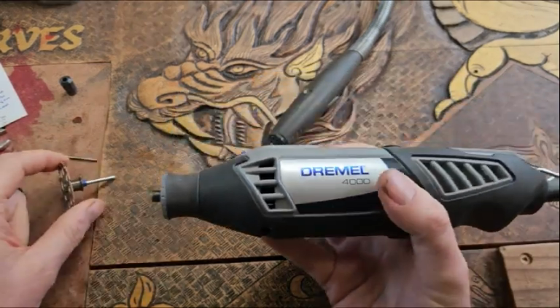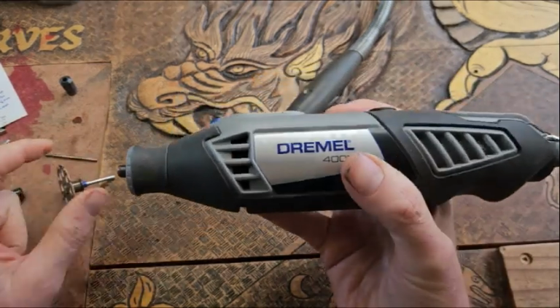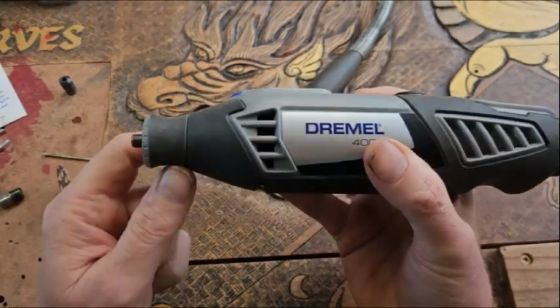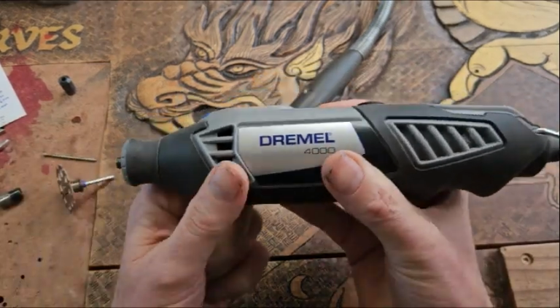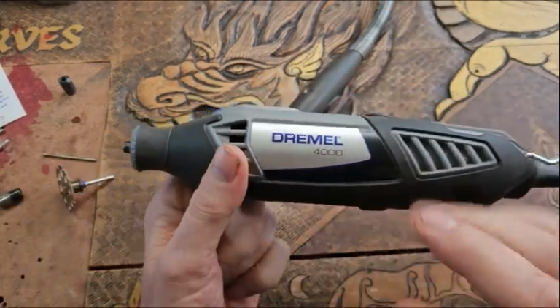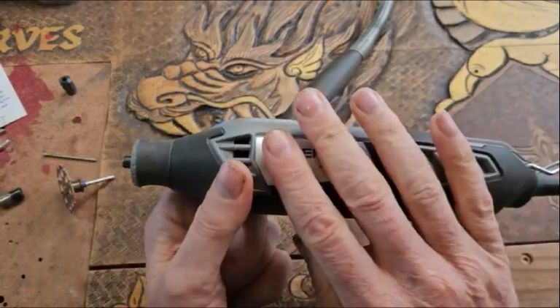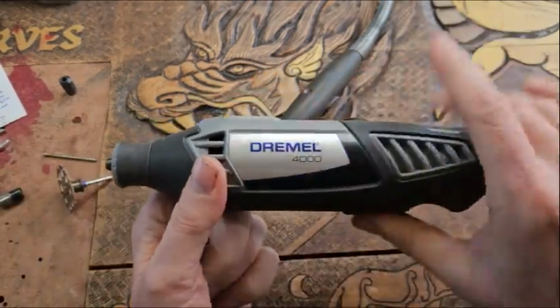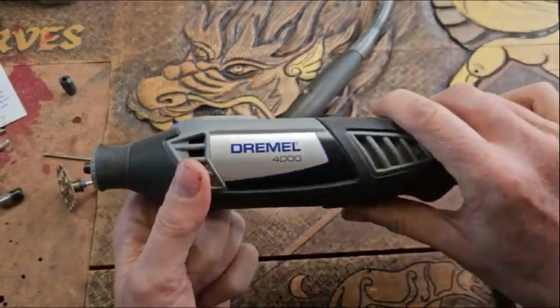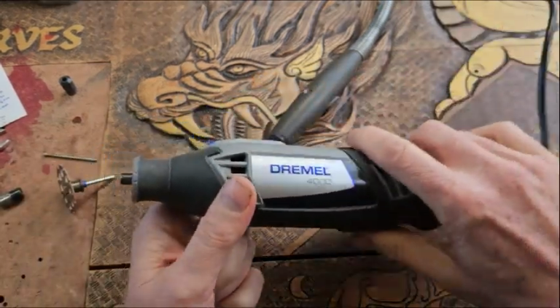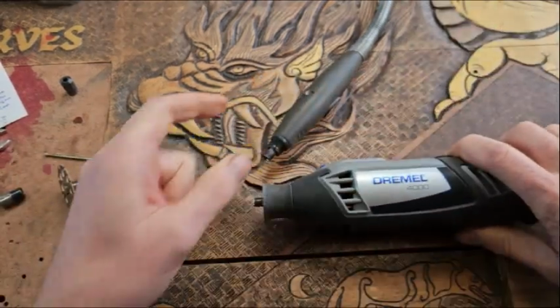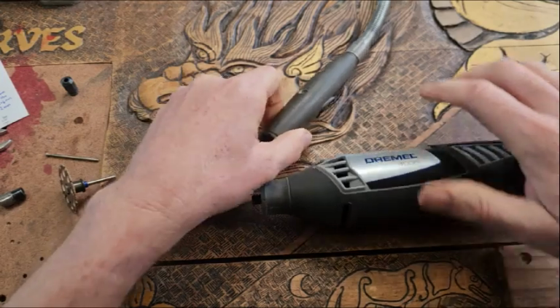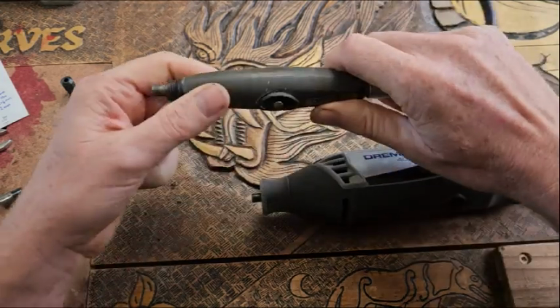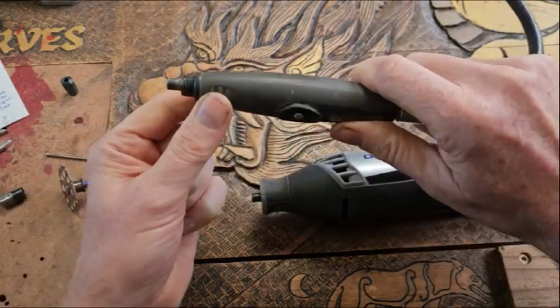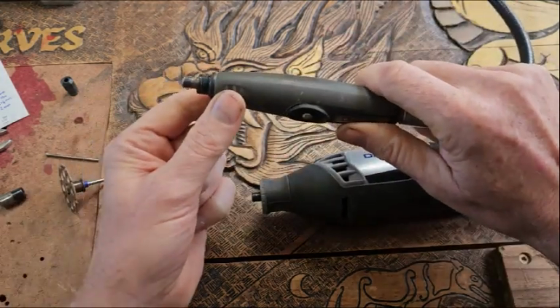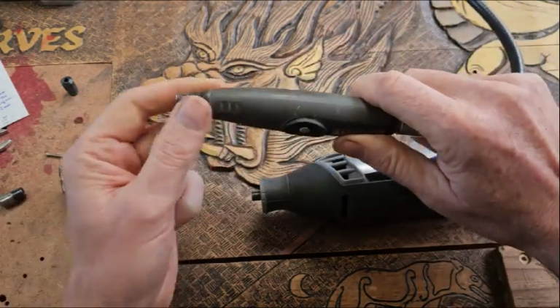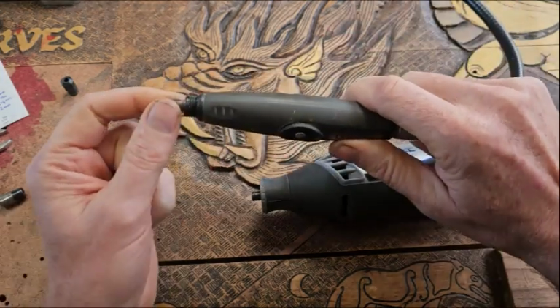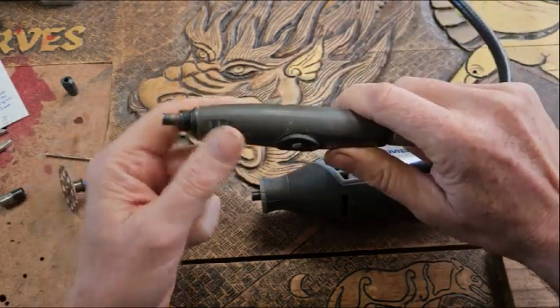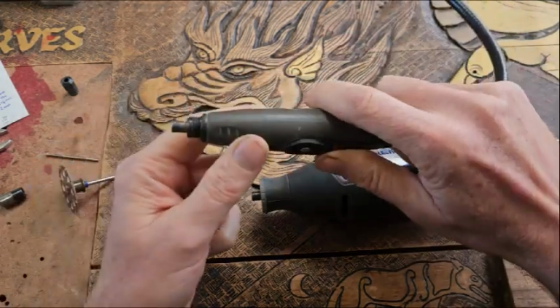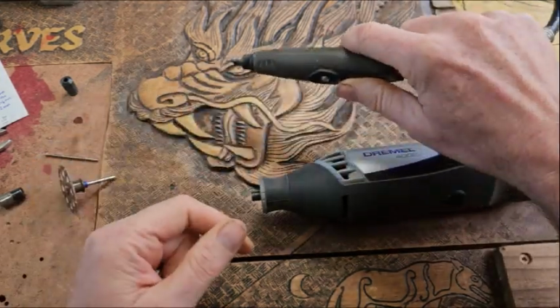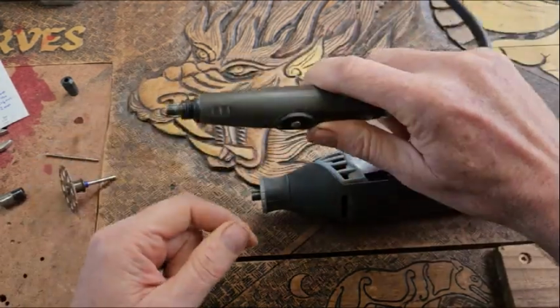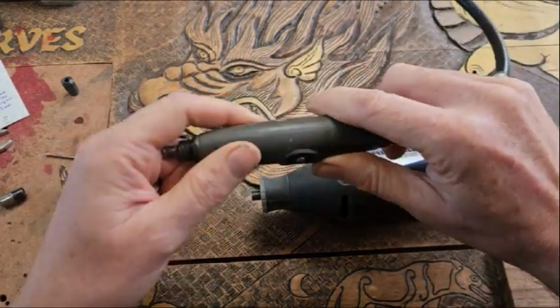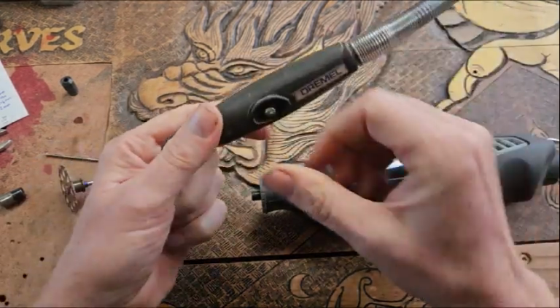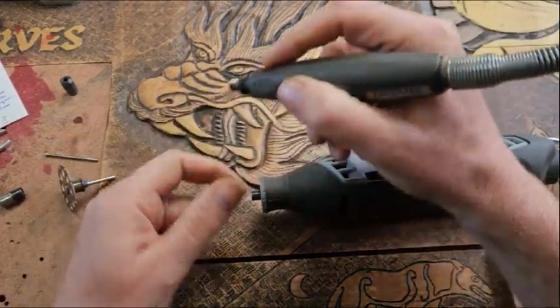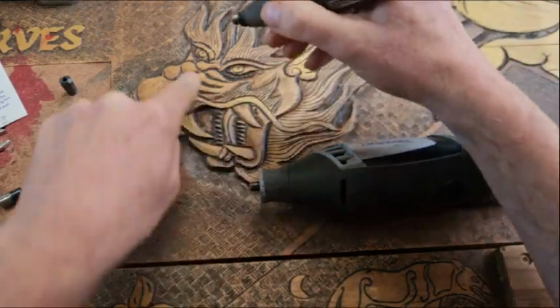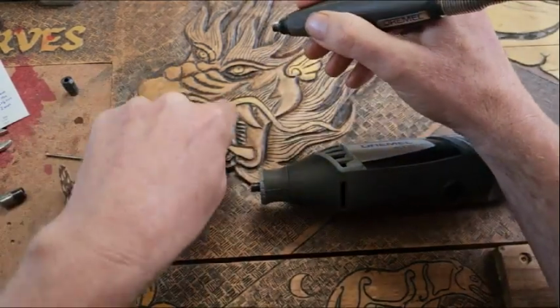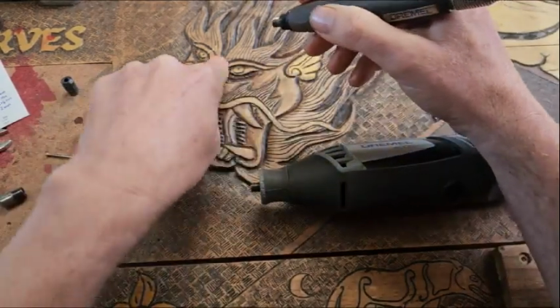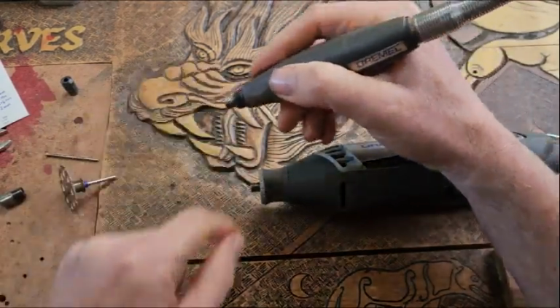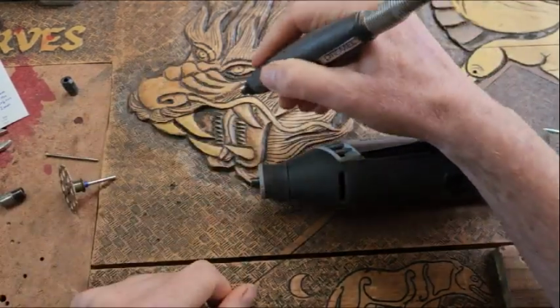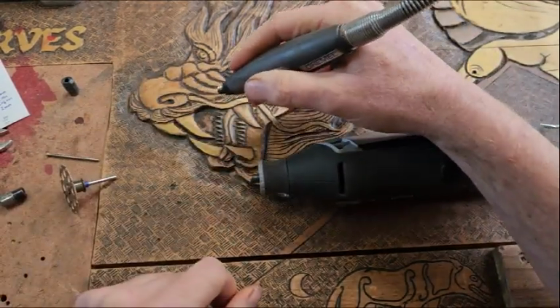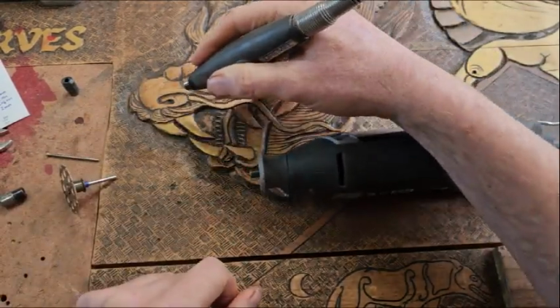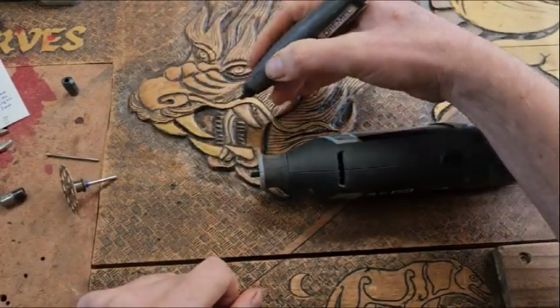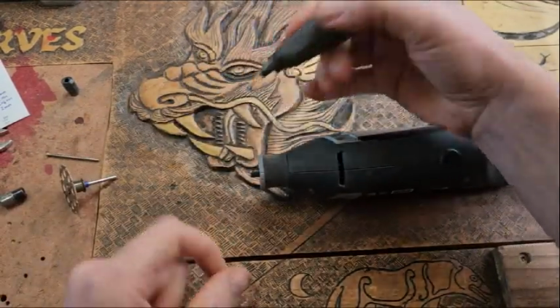This works for either your Dremel main body, or if you've got a Dremel flex shaft — great if you're into carving fine details. Sort of like this dragon here, which I carved with the Dremel flex shaft.